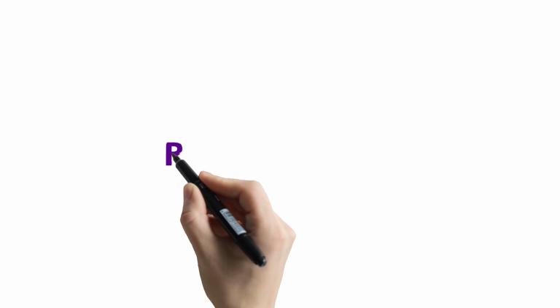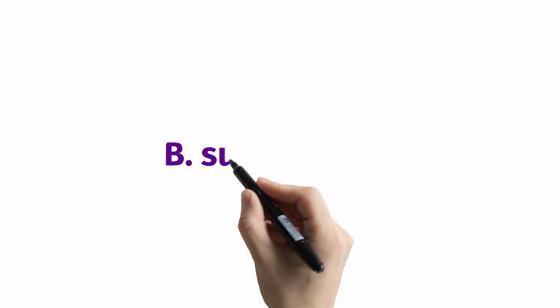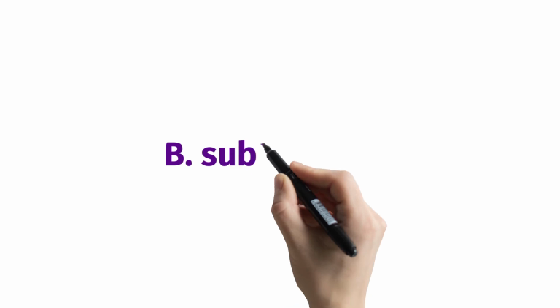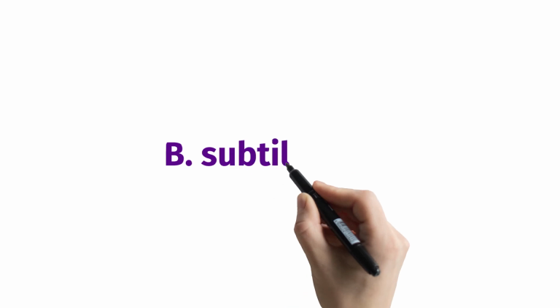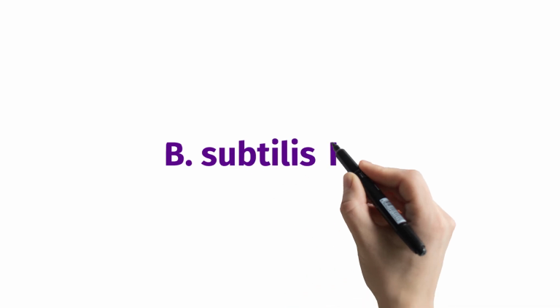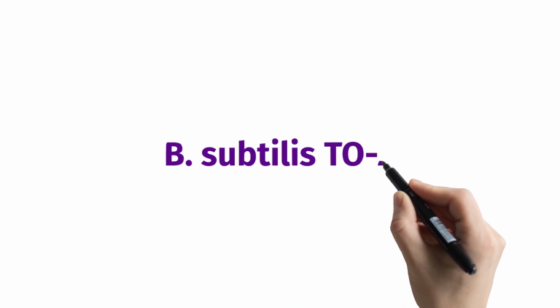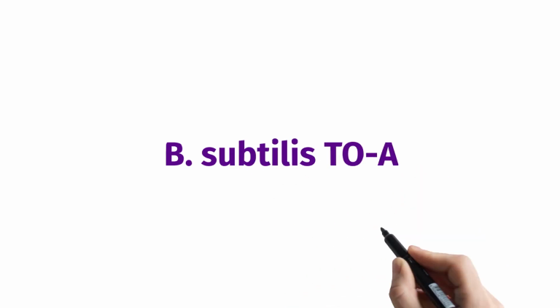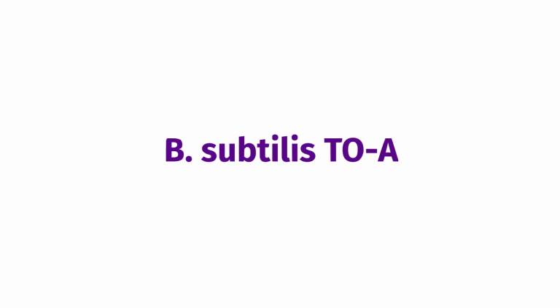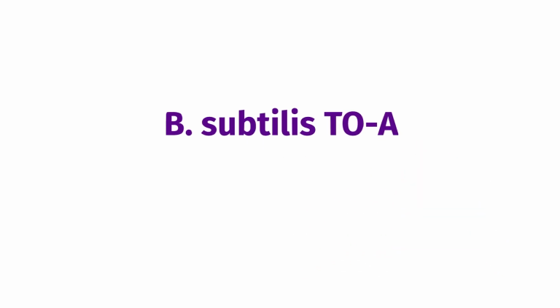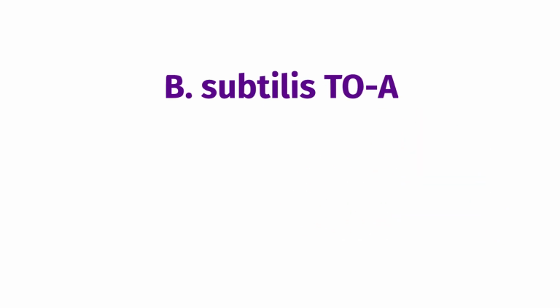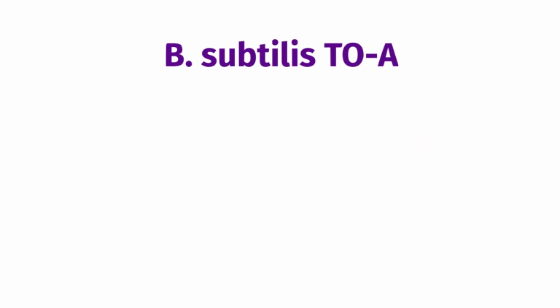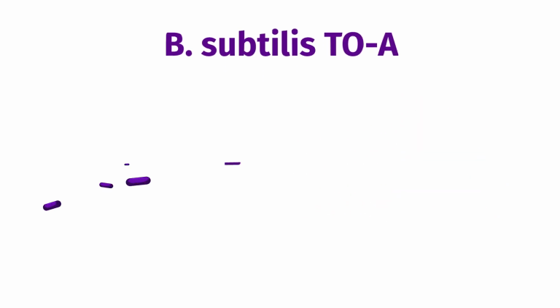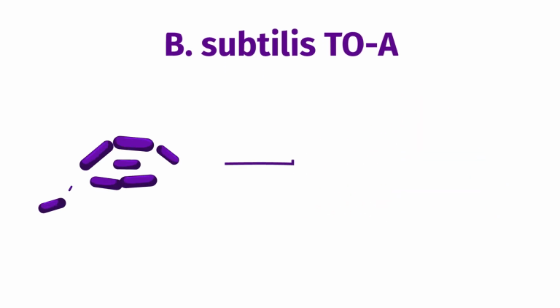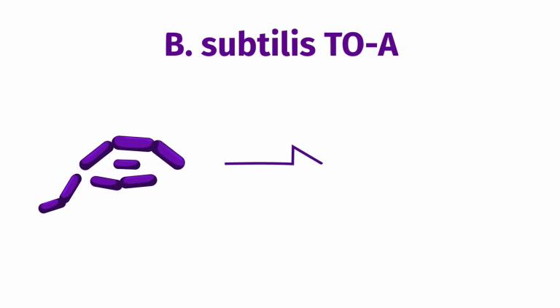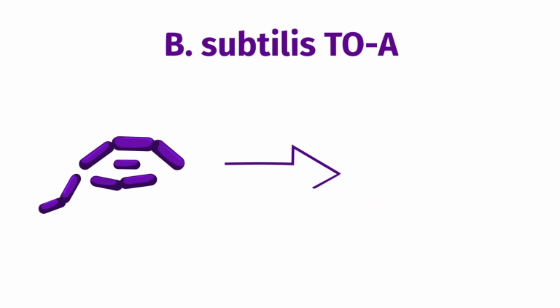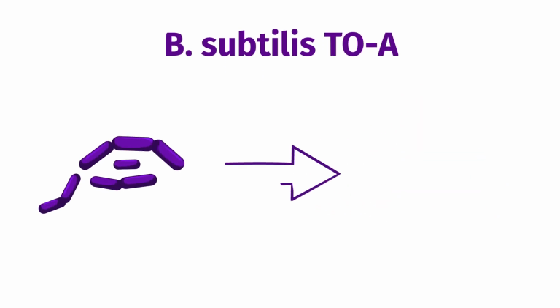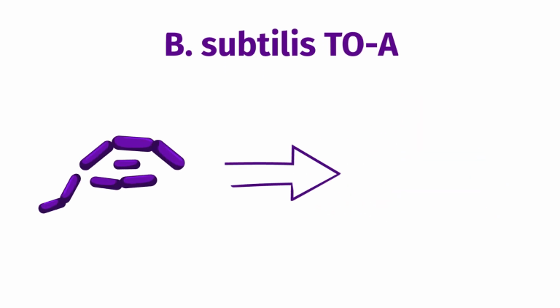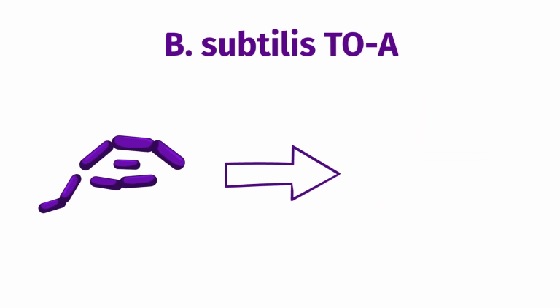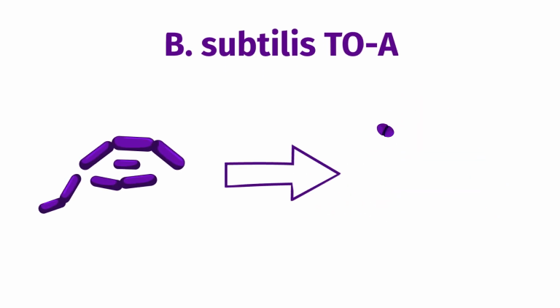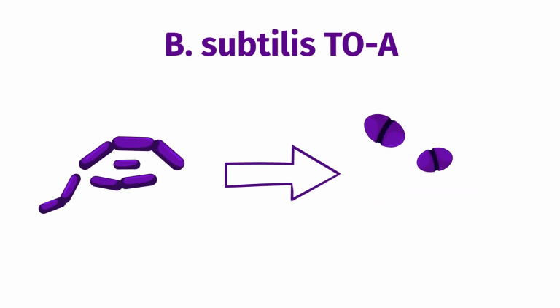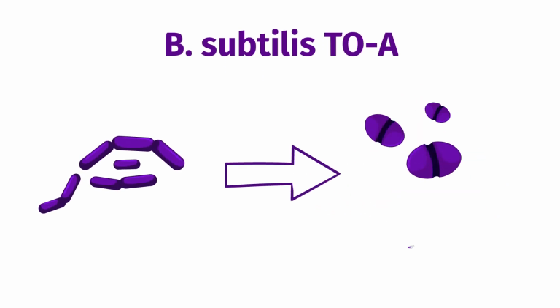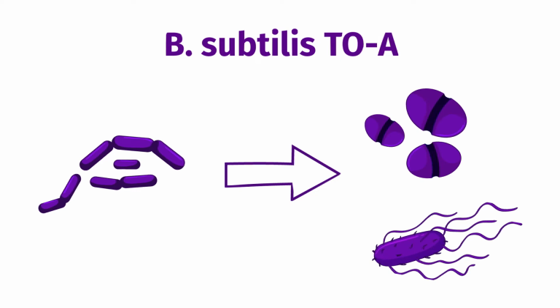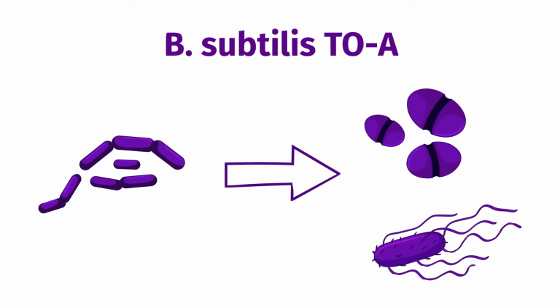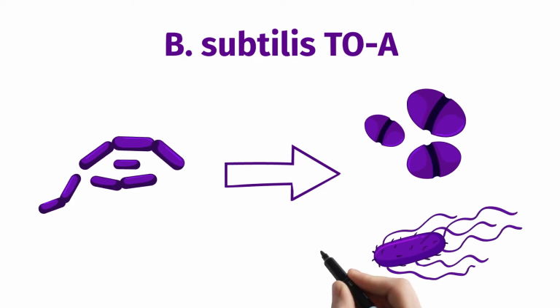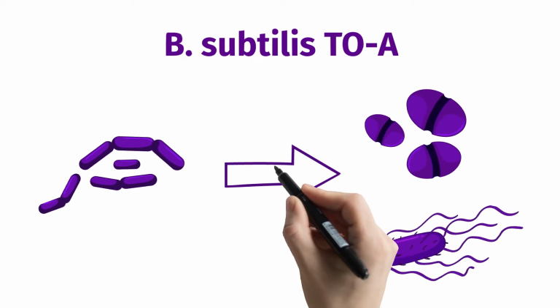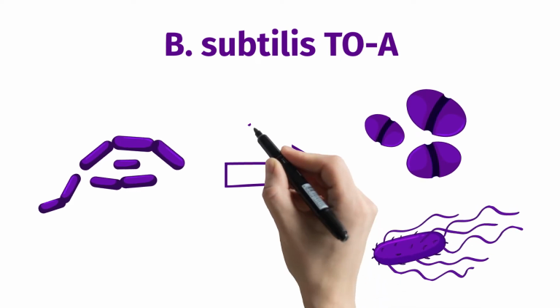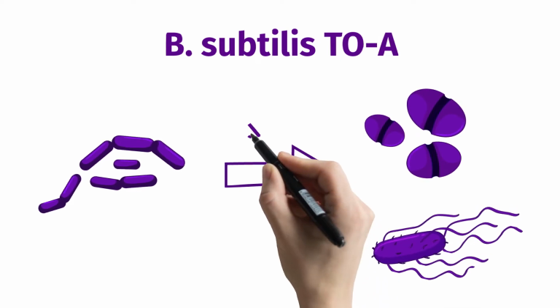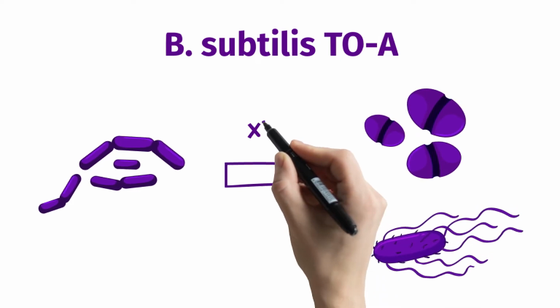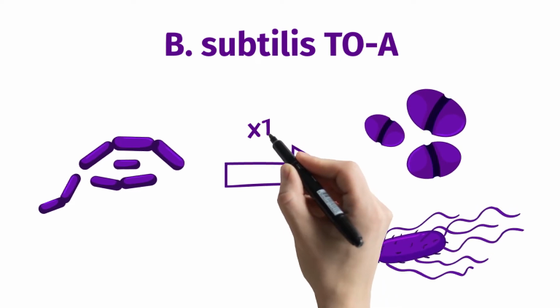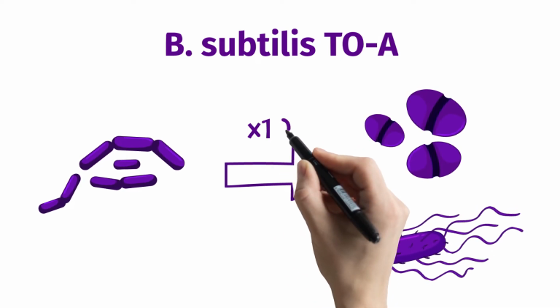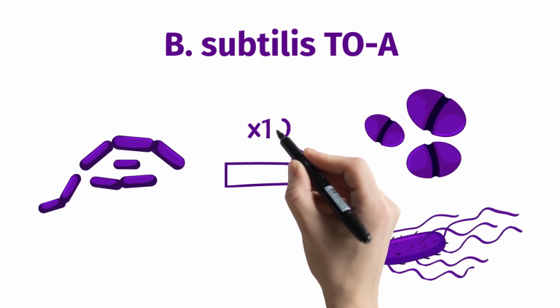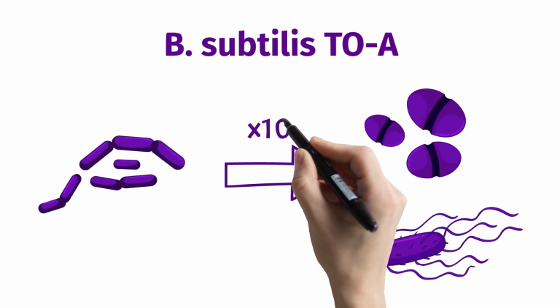B. subtilis 2A is a prebiotic that supports the growth of E. faecium and C. butyricum, increasing their growth by 10 times.